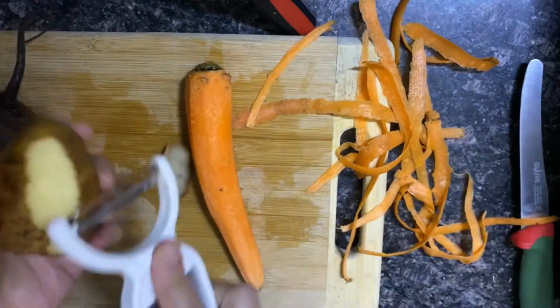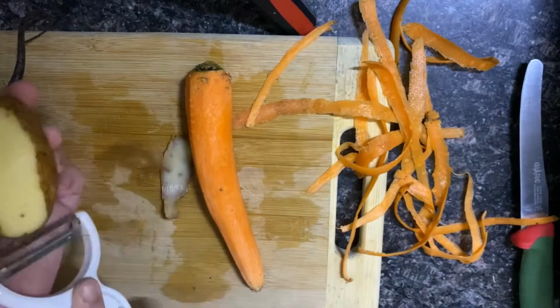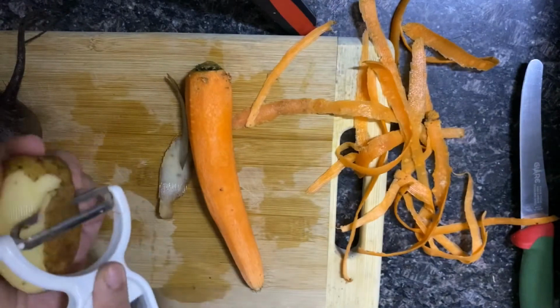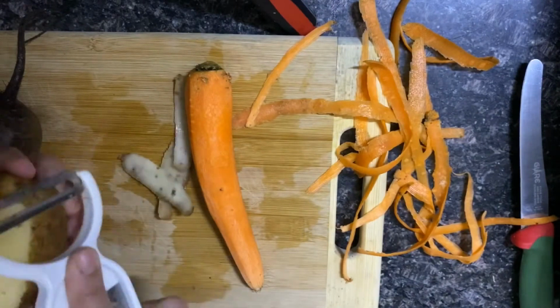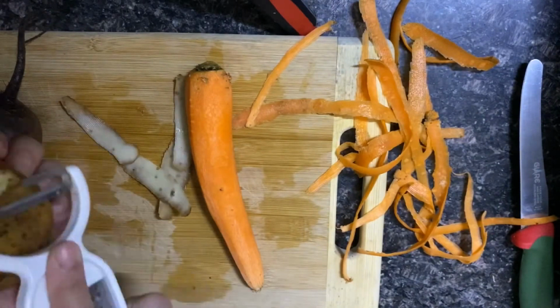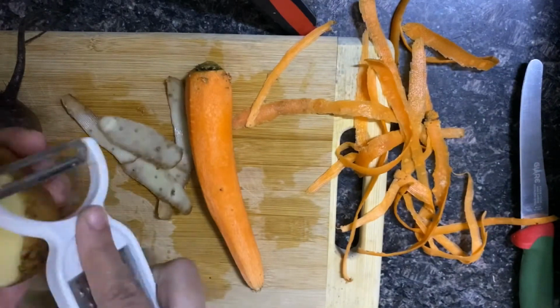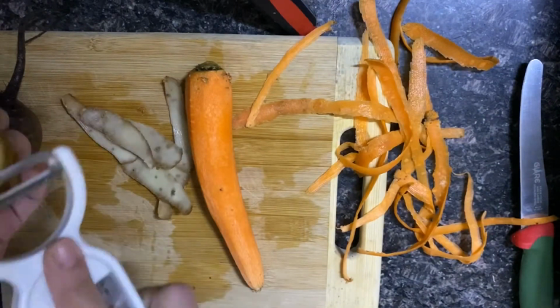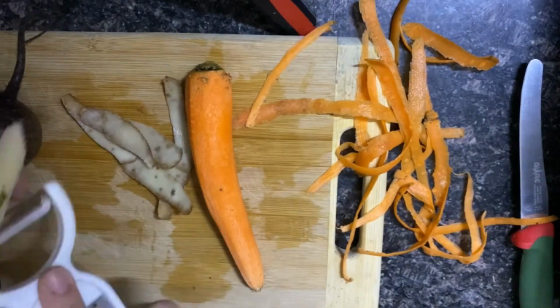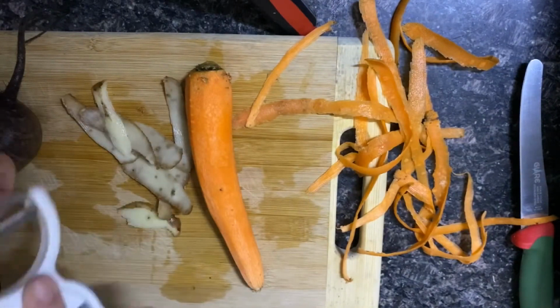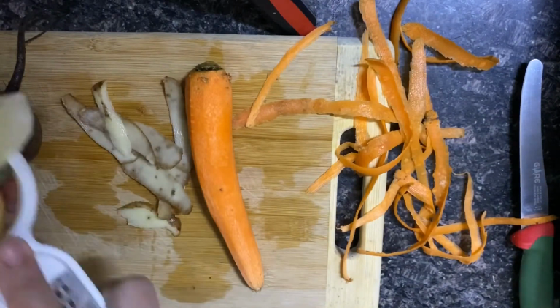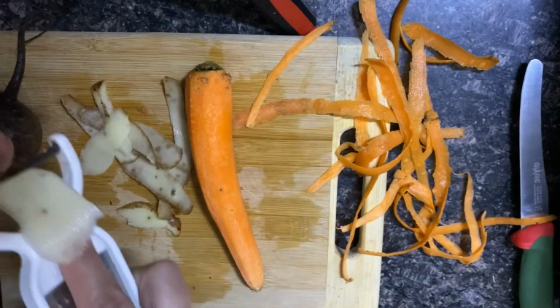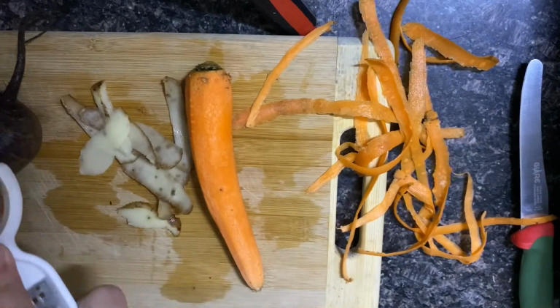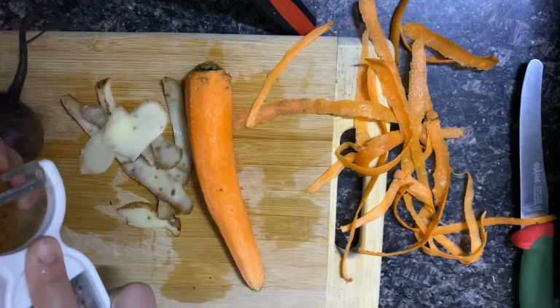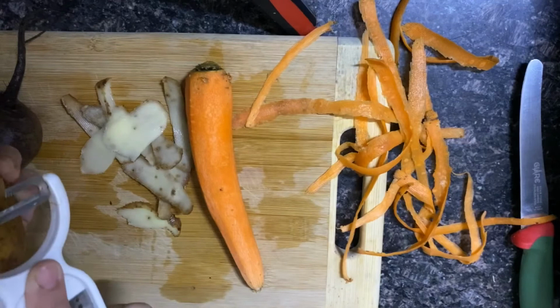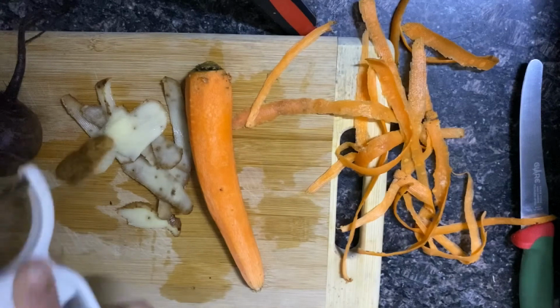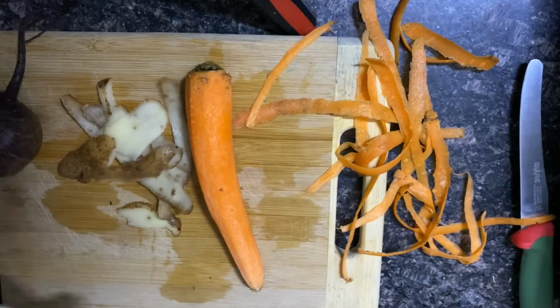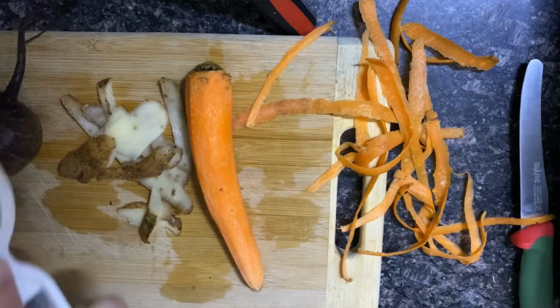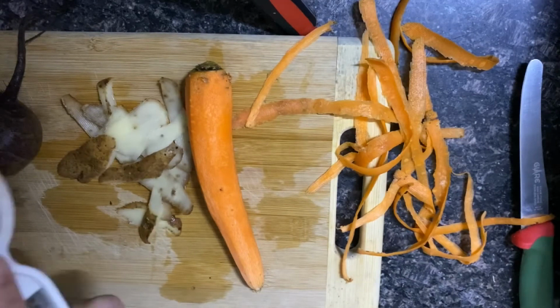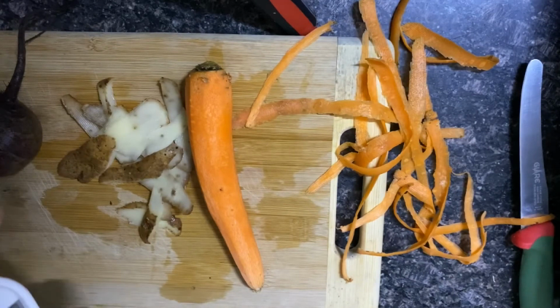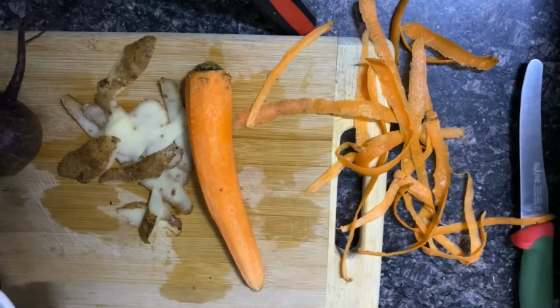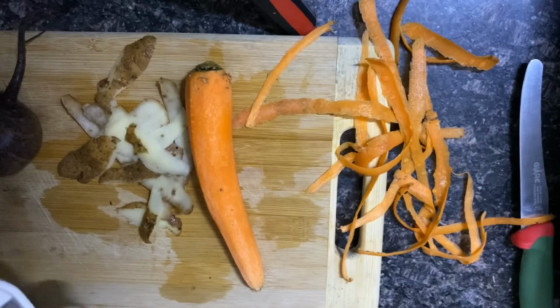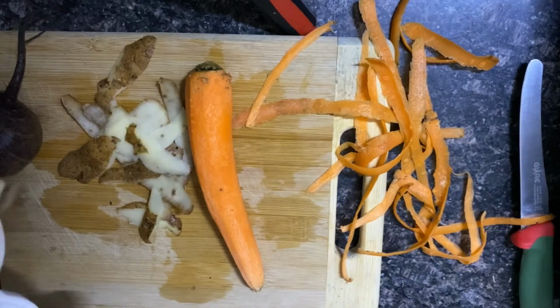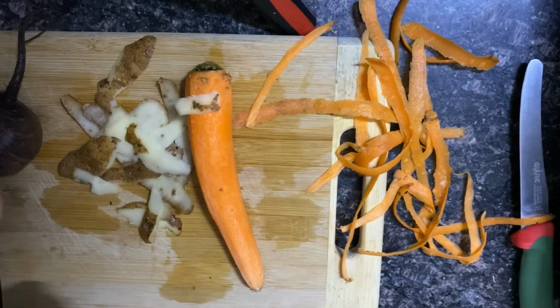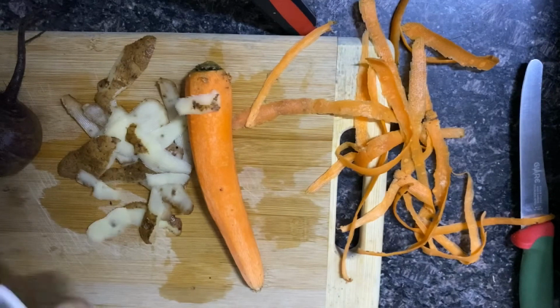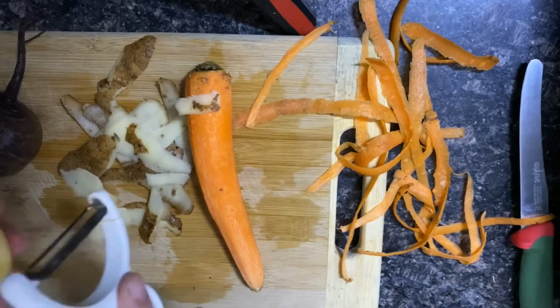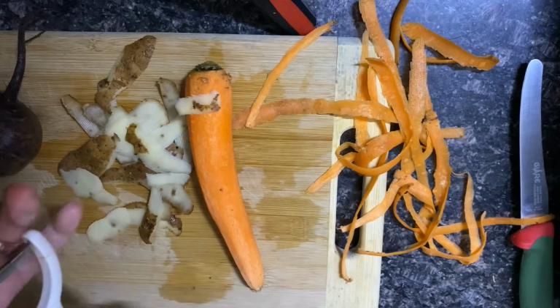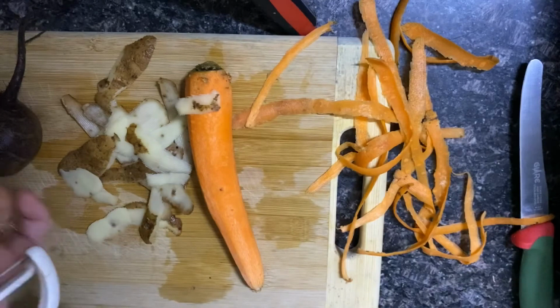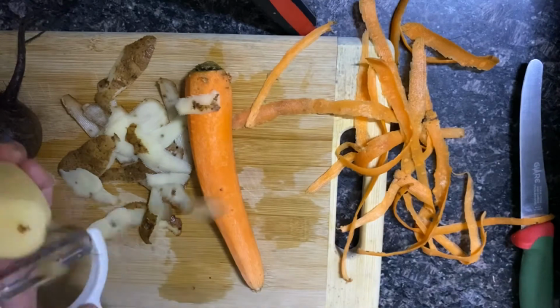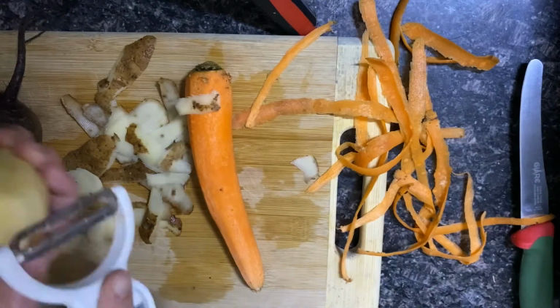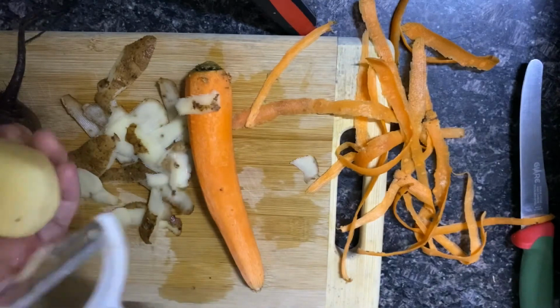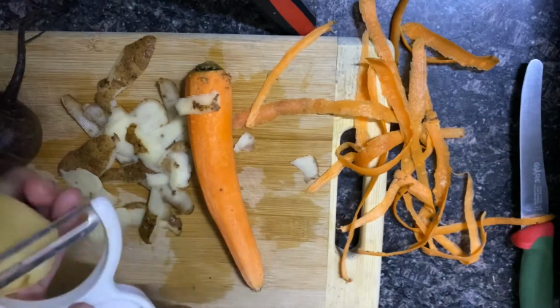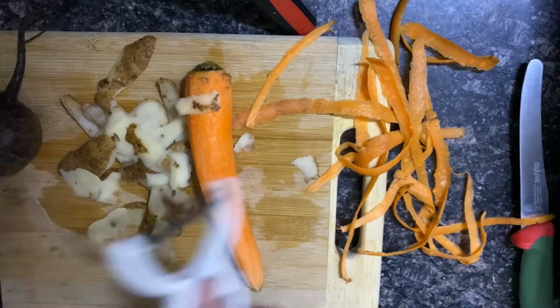So we will take a carrot, a potato, and a beetroot. We will use the beetroot in half, wash it properly, peel it, and chop it.